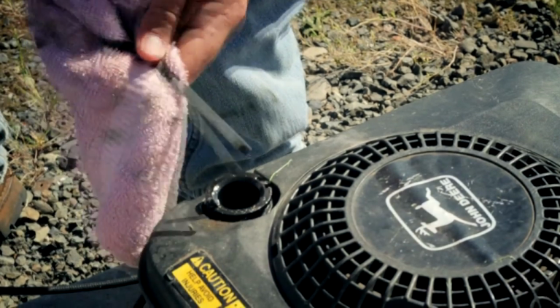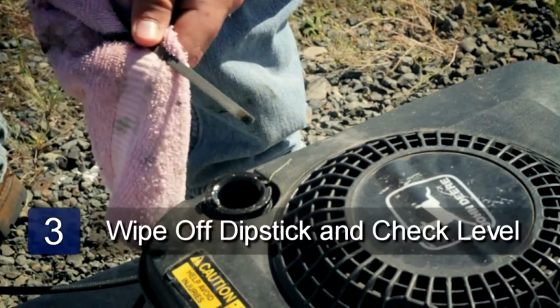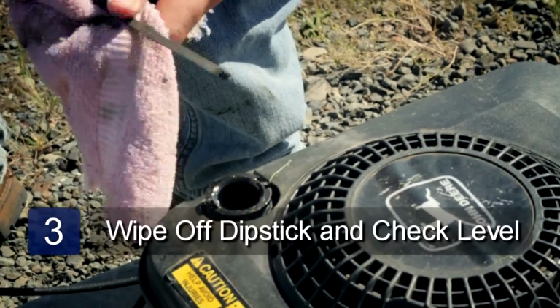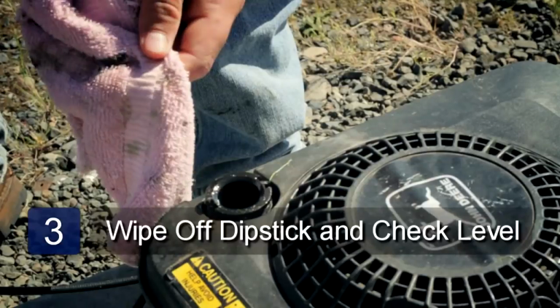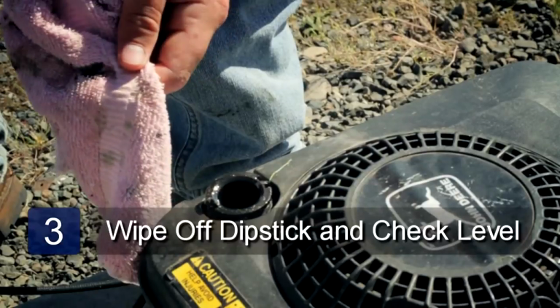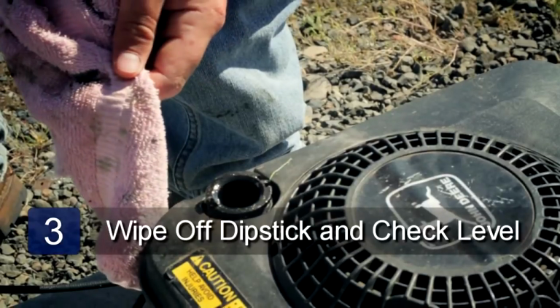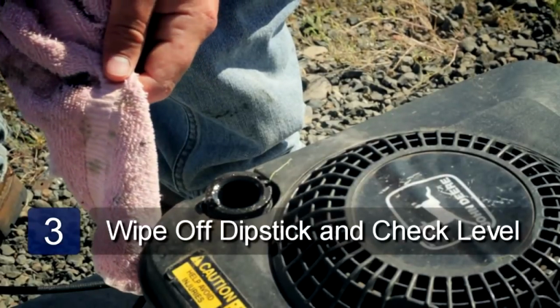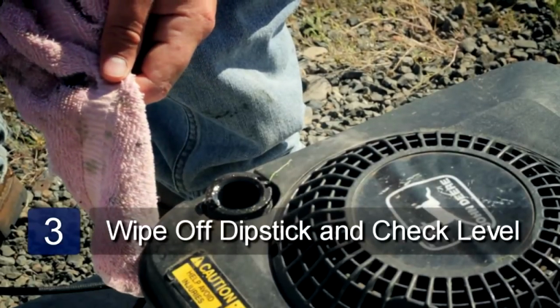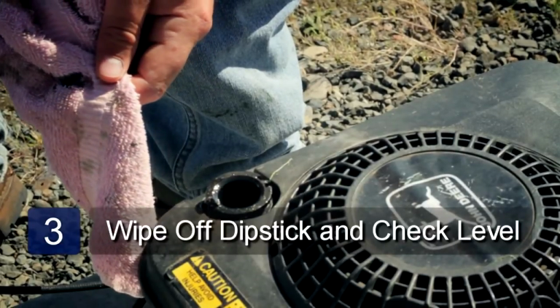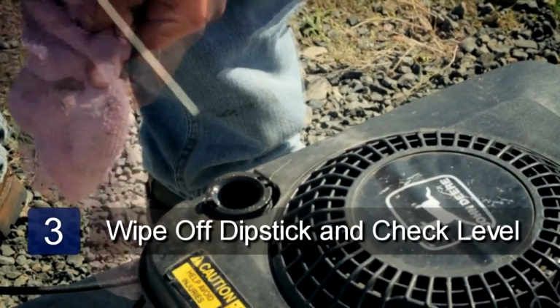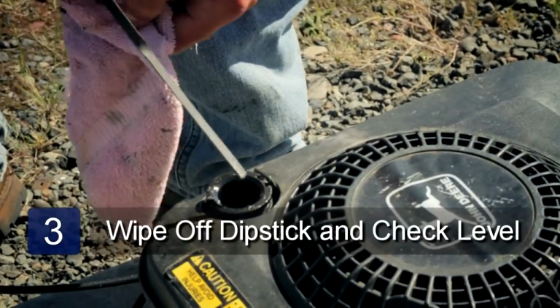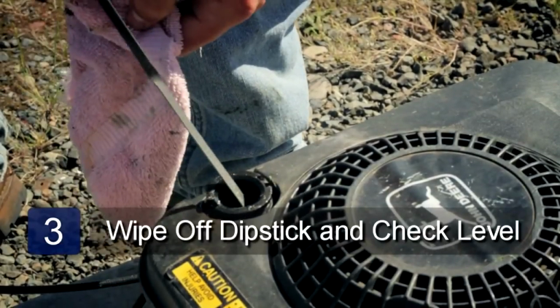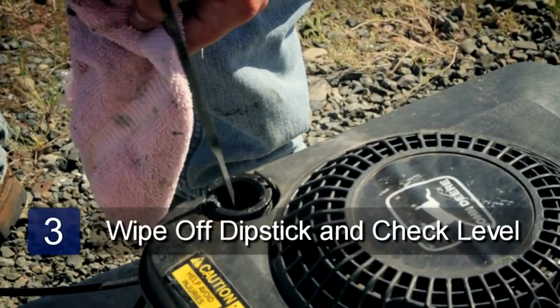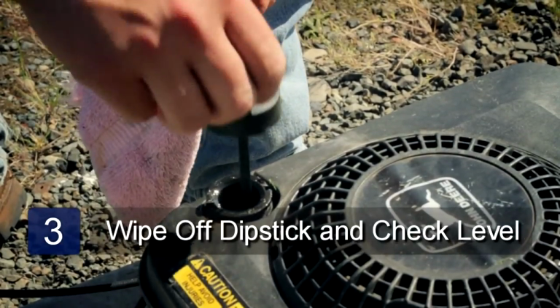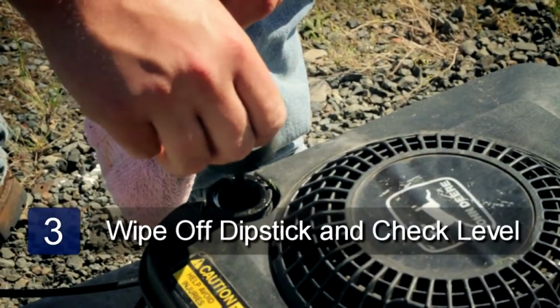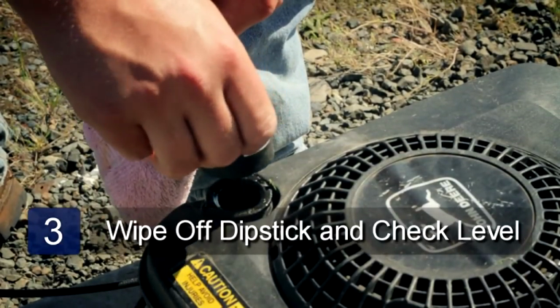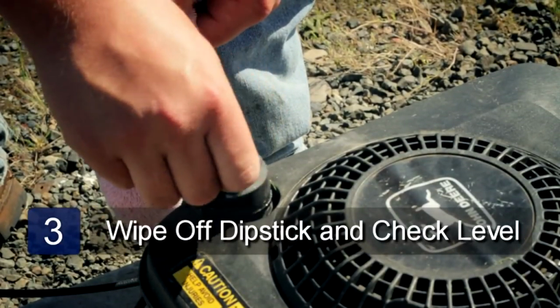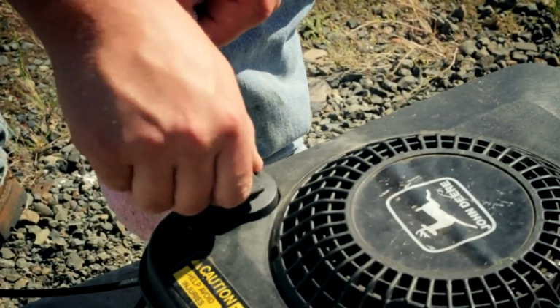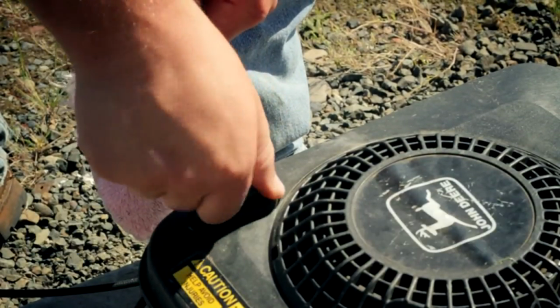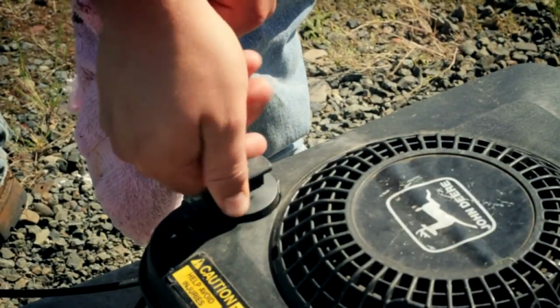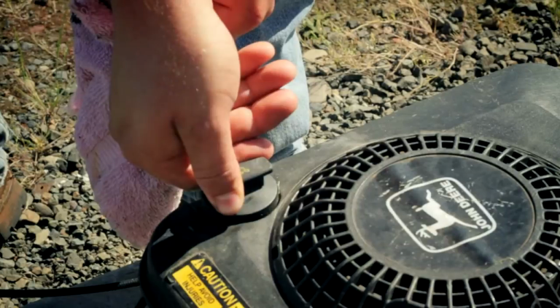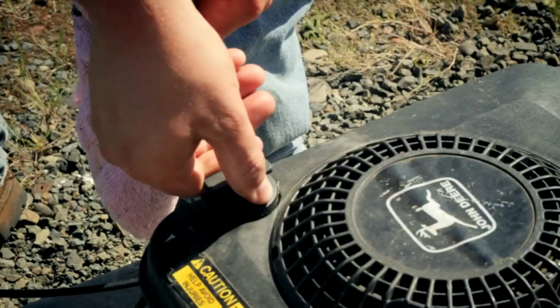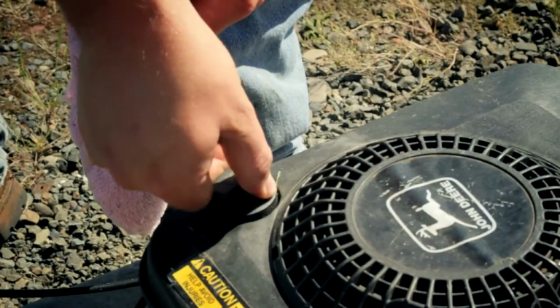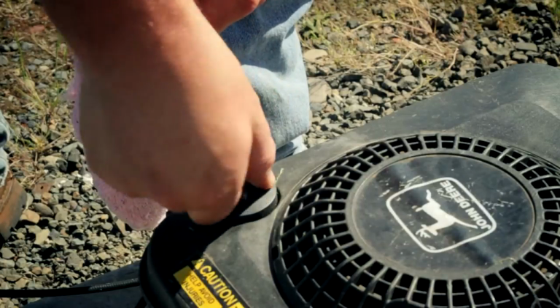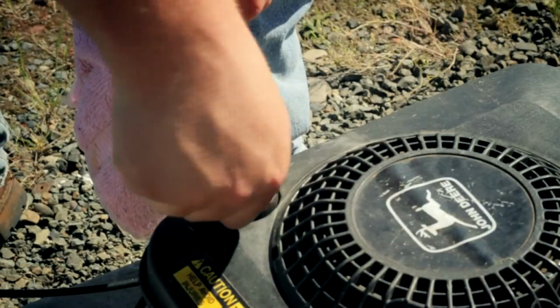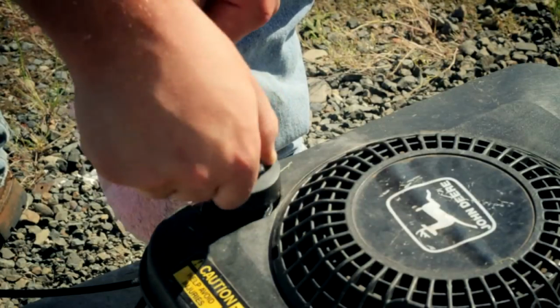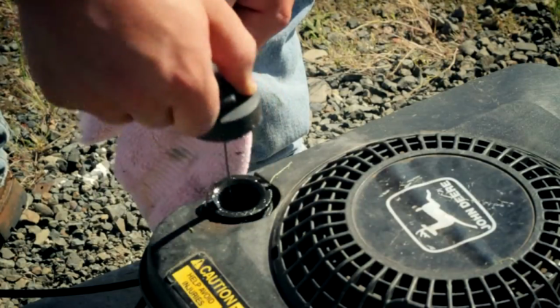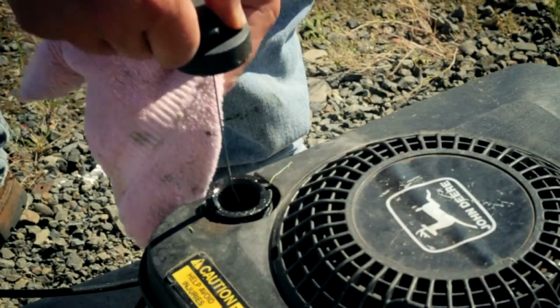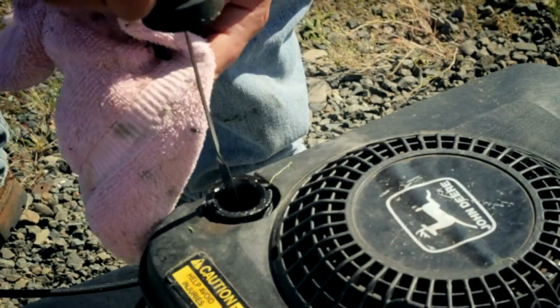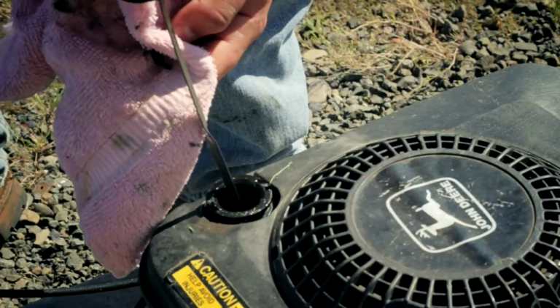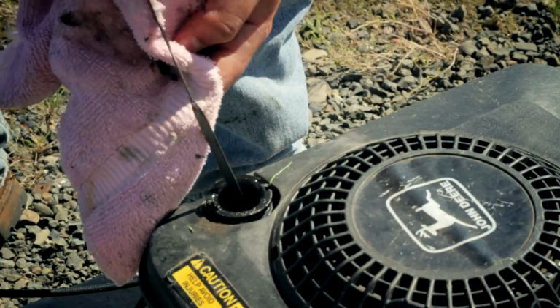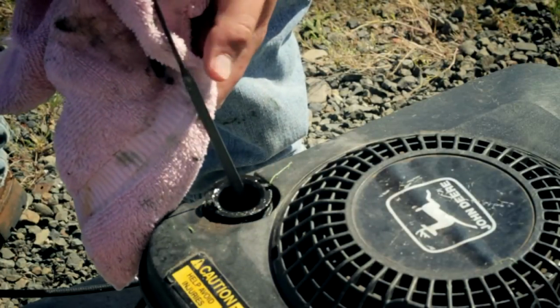Wipe off your dipstick with your rag, insert the dipstick back into your engine, screw it on tightly, and then remove it once again to check your oil level.